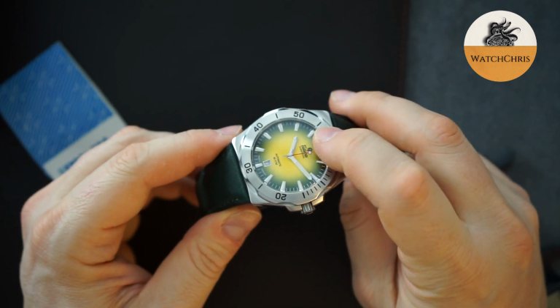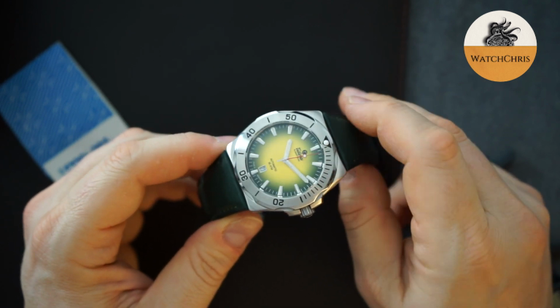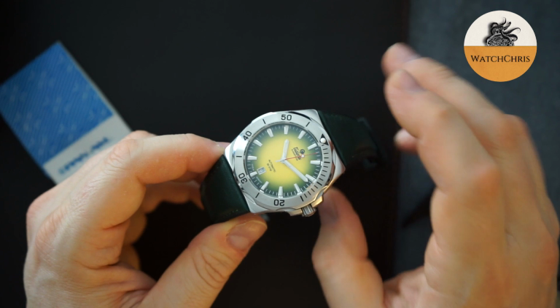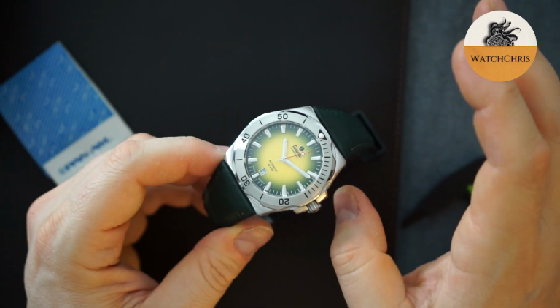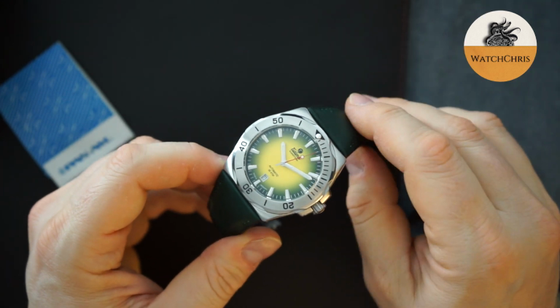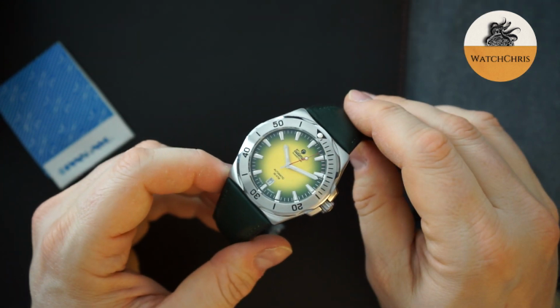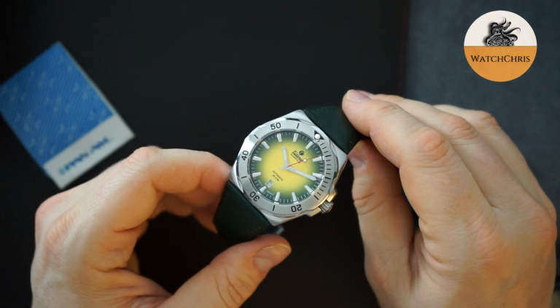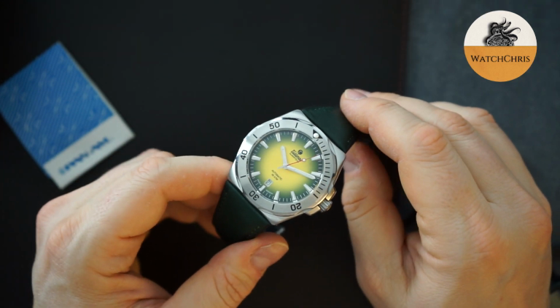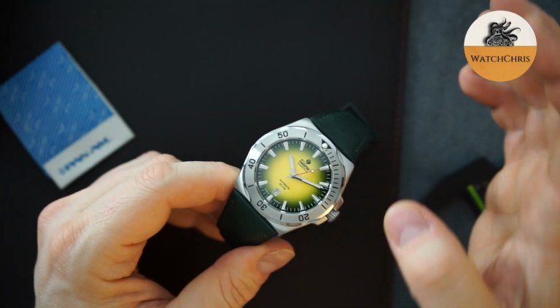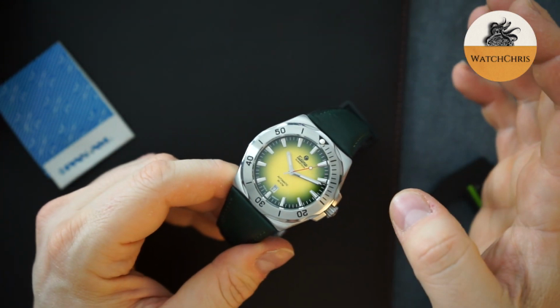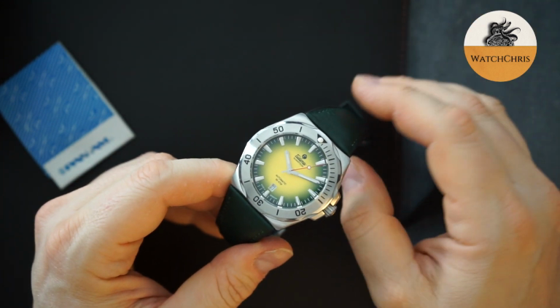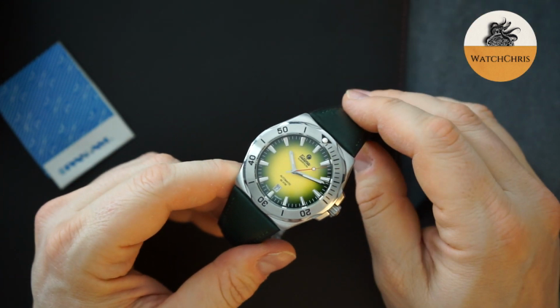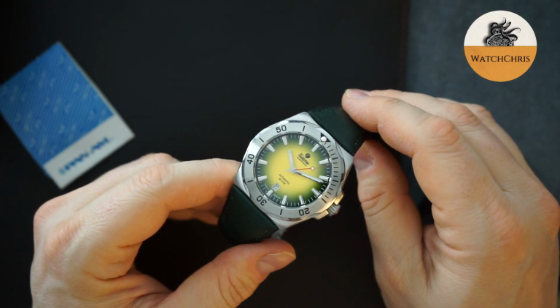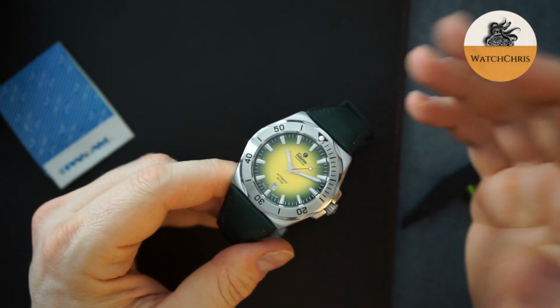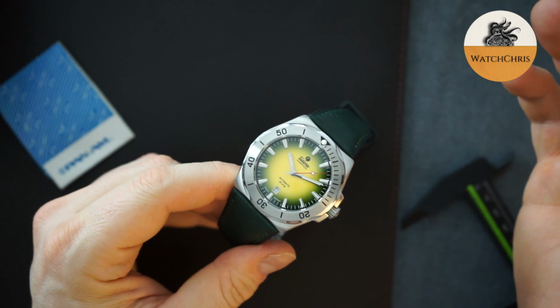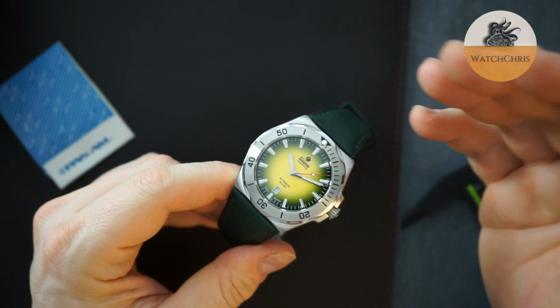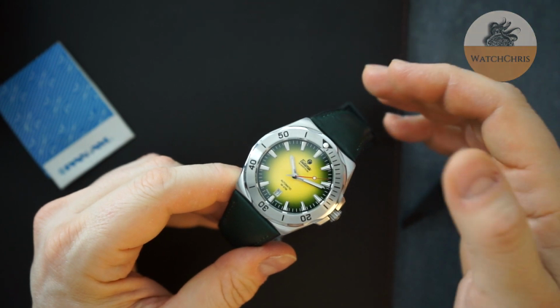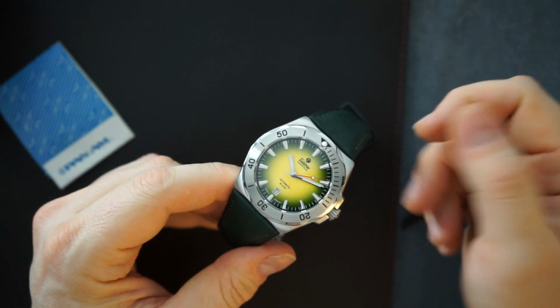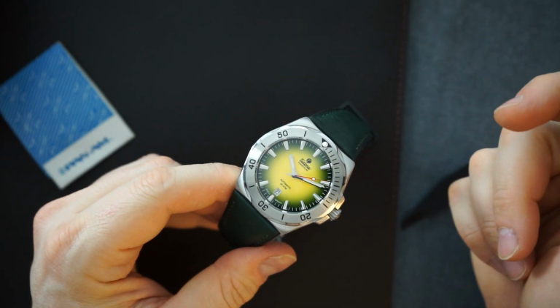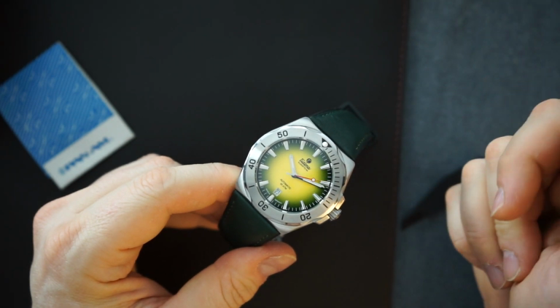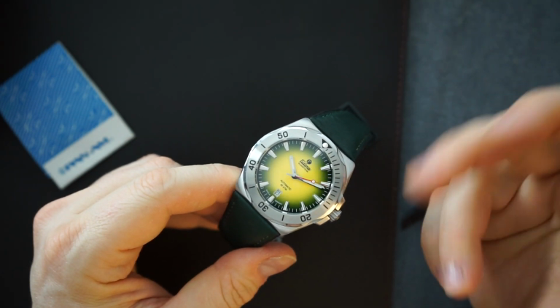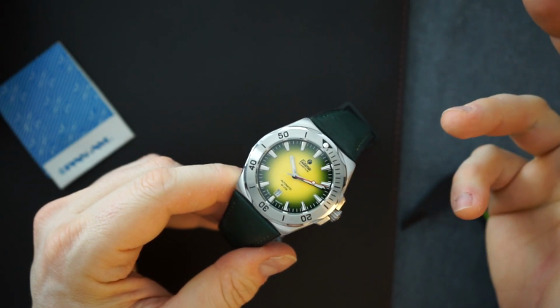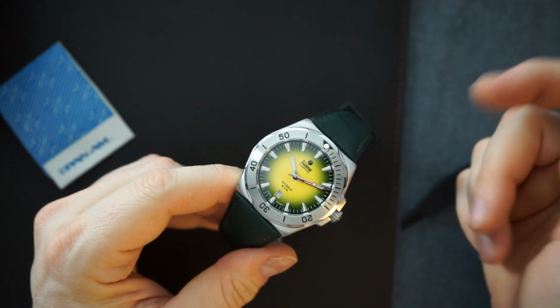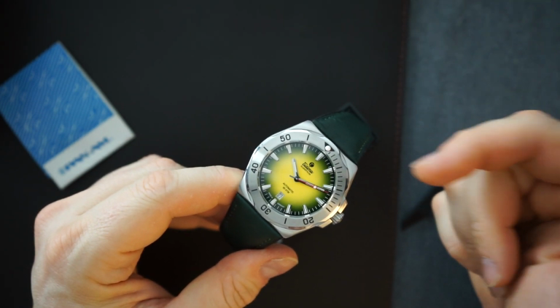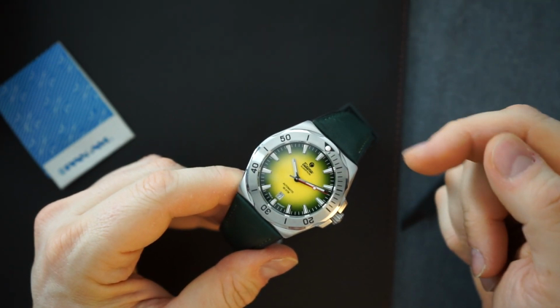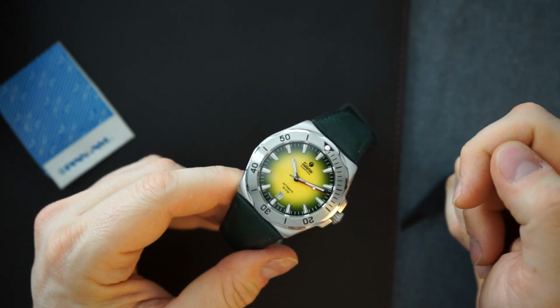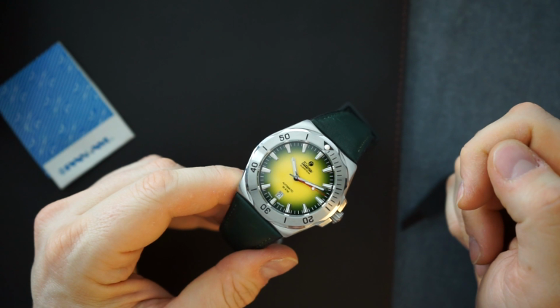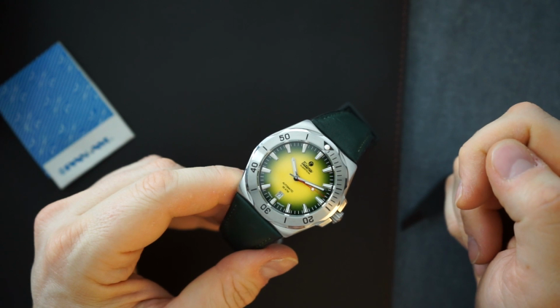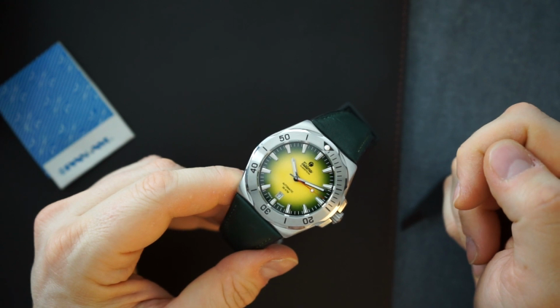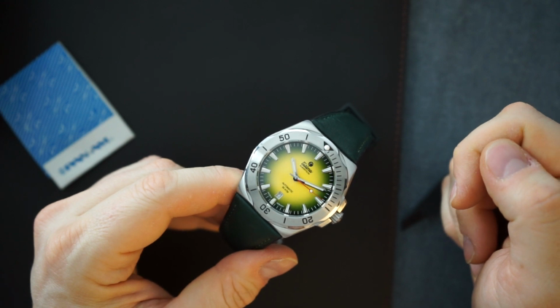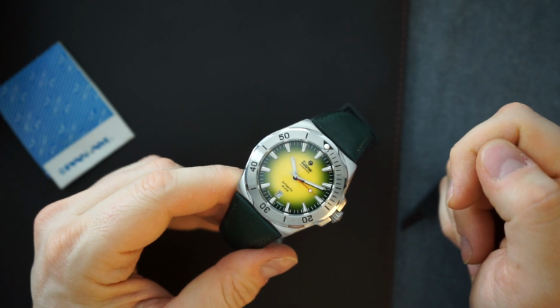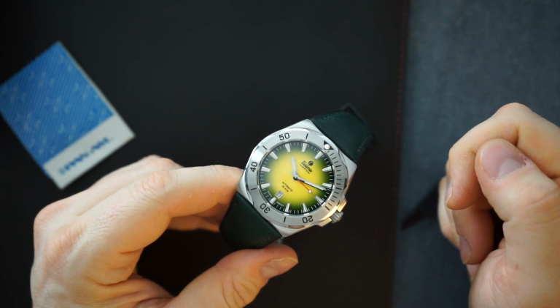Sapphire crystal. This retails for $1,900. Full details coming to Watch Chris, my main channel. If you are not subscribed, please consider subscribing — I'll be doing a full video on this watch coming very soon.